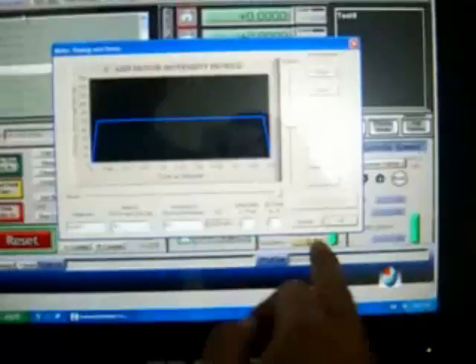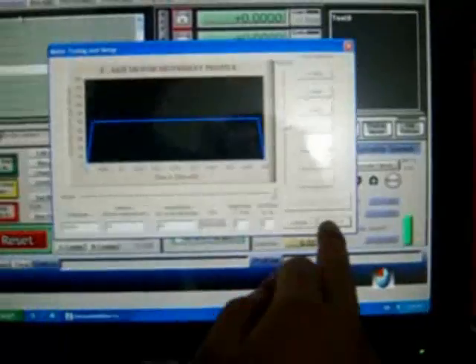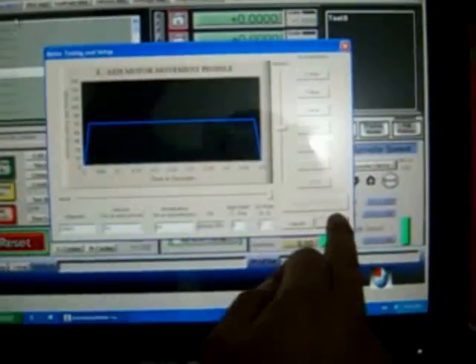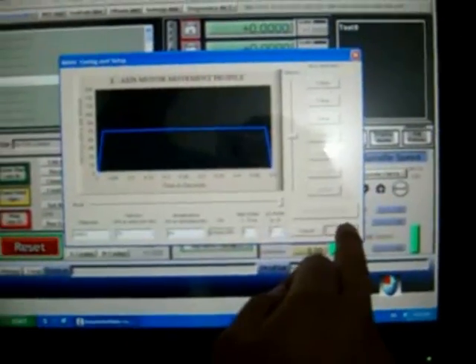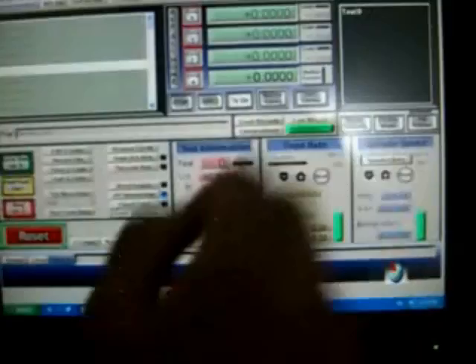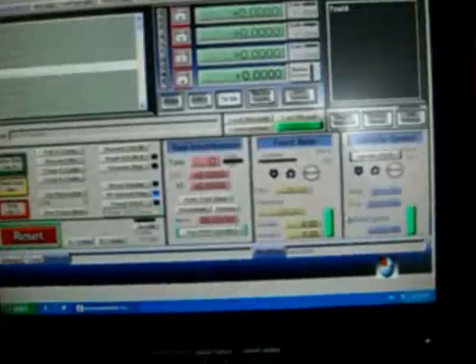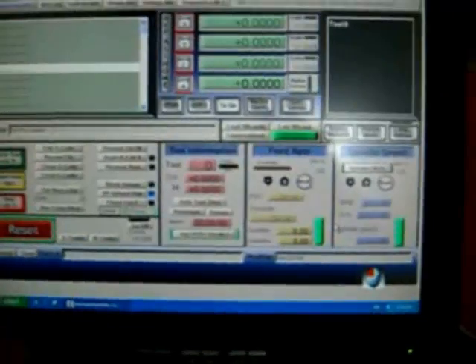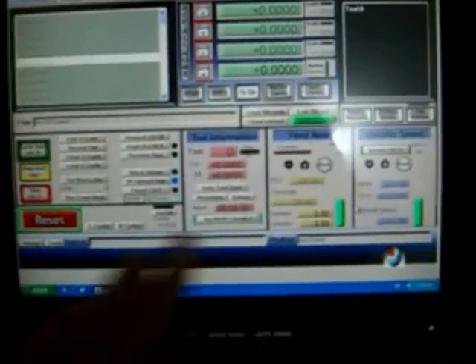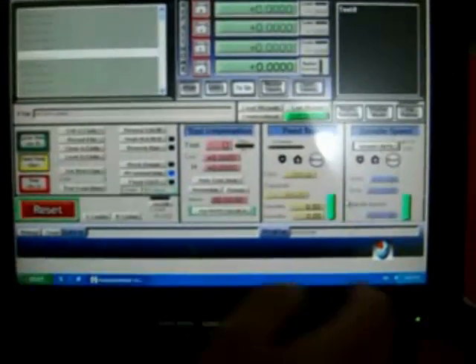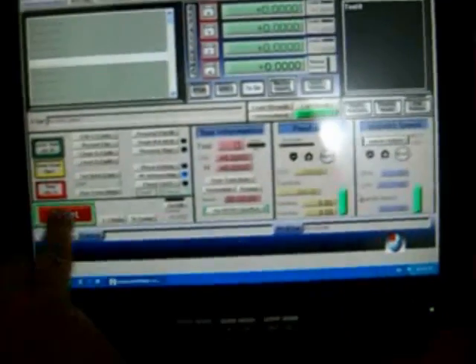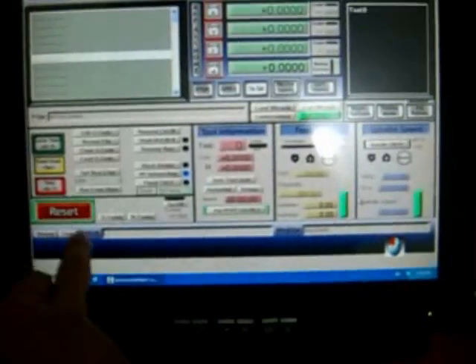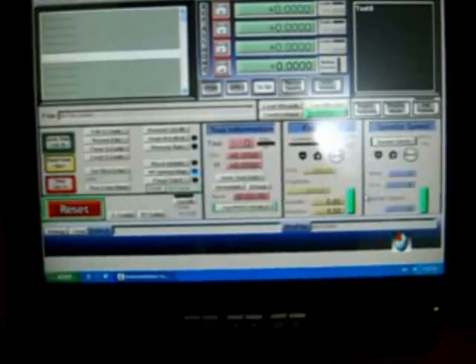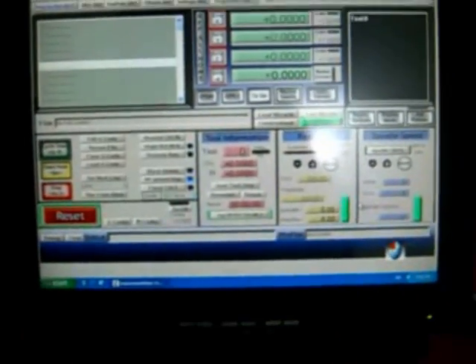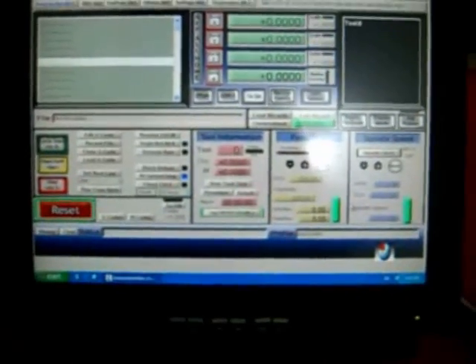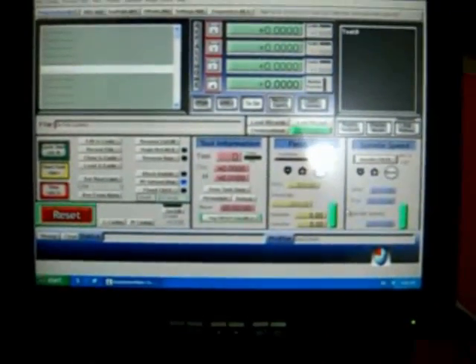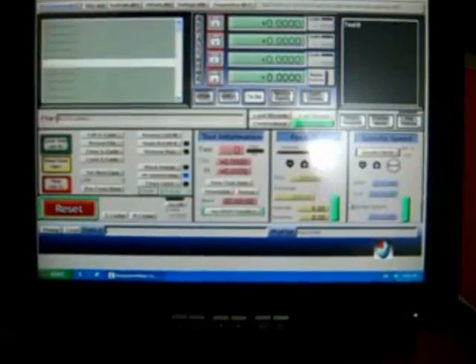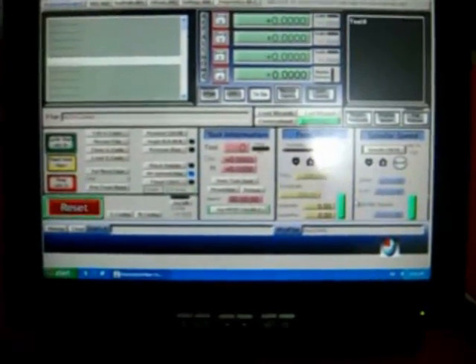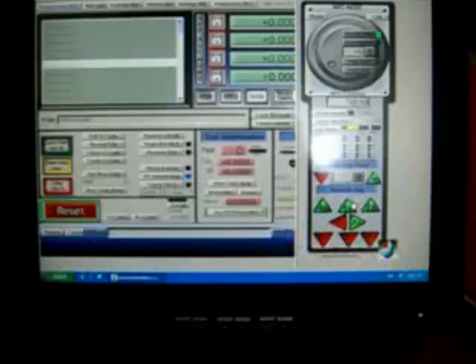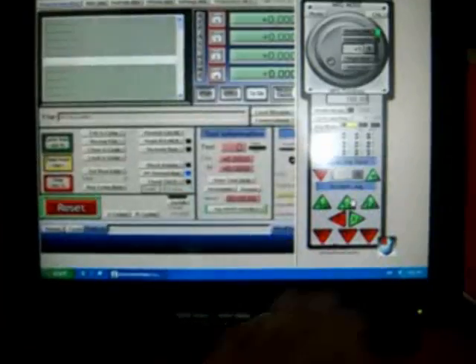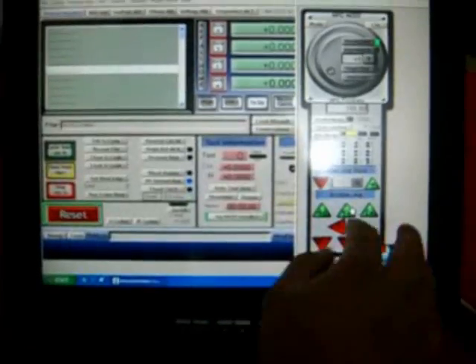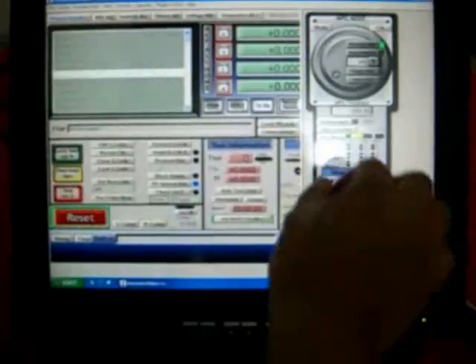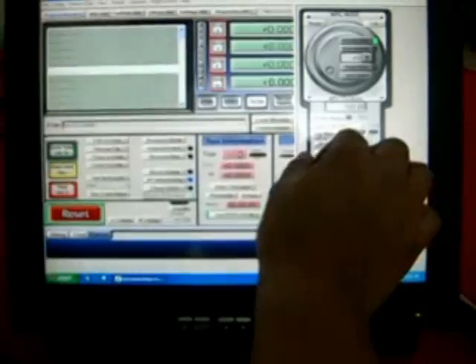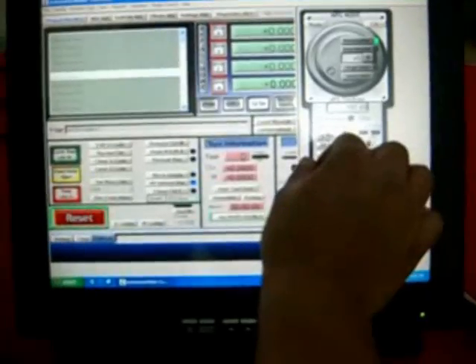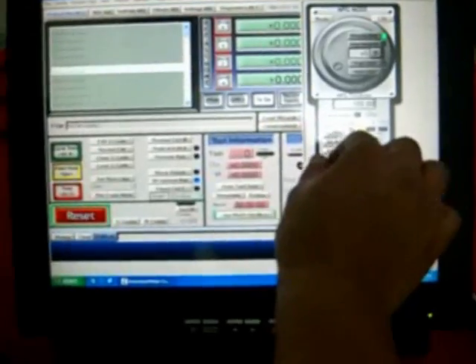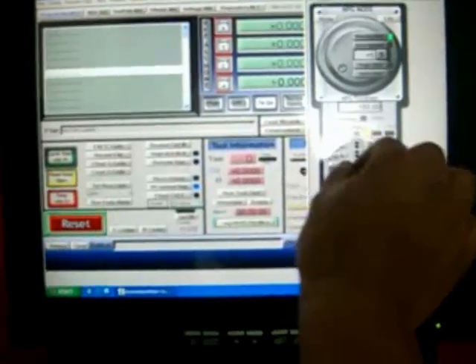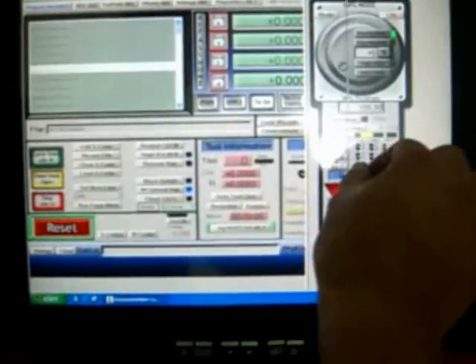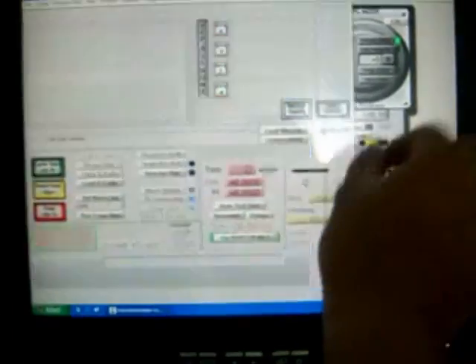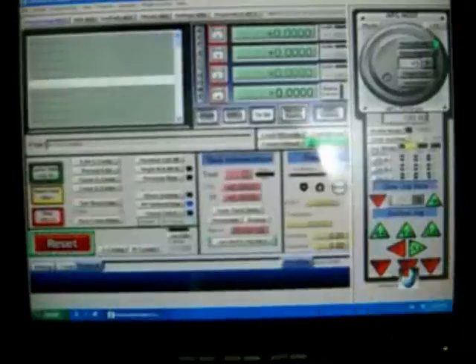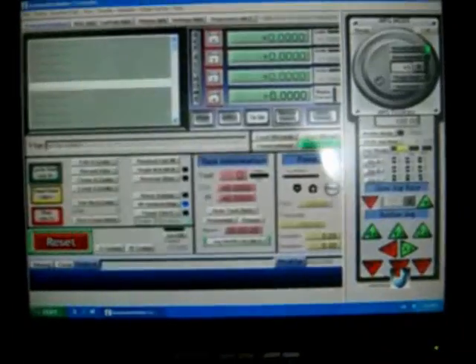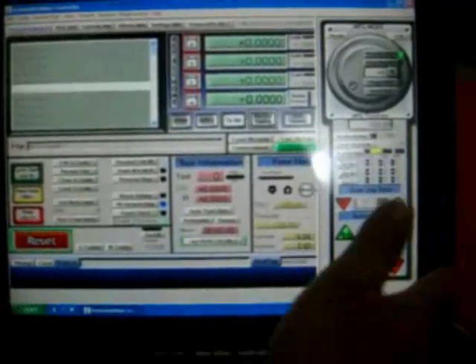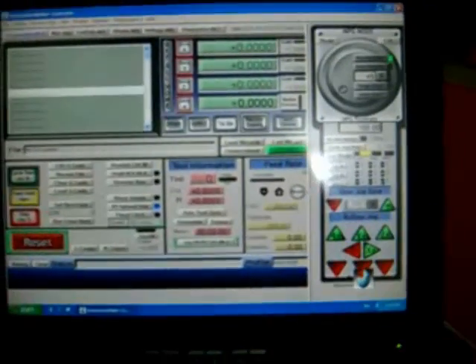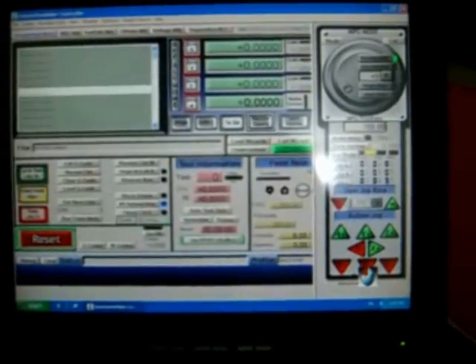This is for the X axis — we demonstrate for the X axis. And here we go. This is the touch screen — you can move it. Very nice touching.